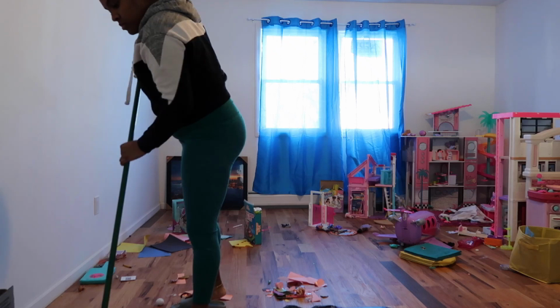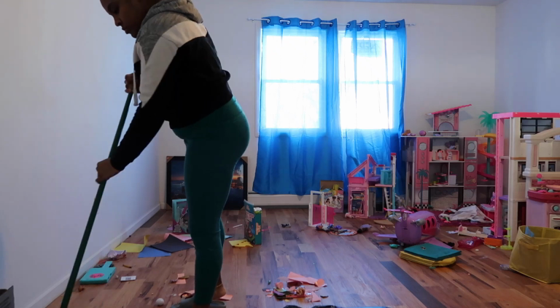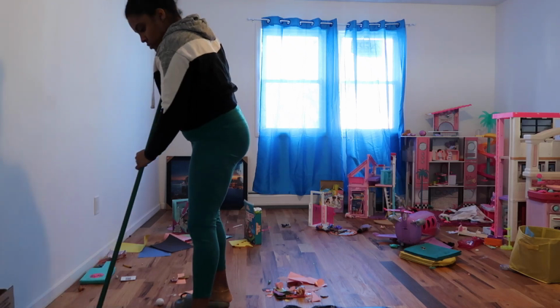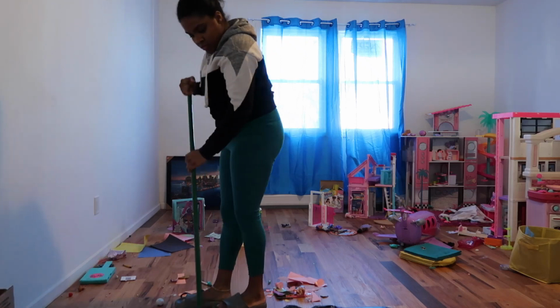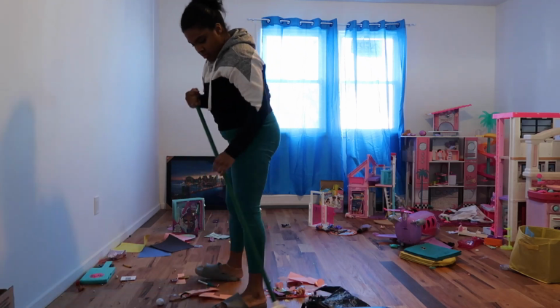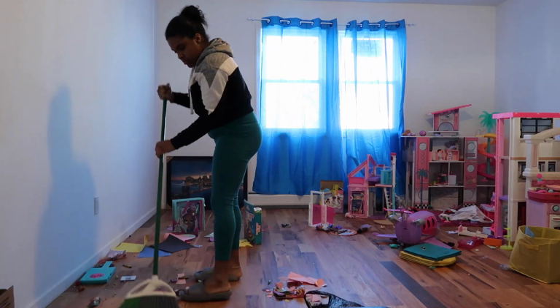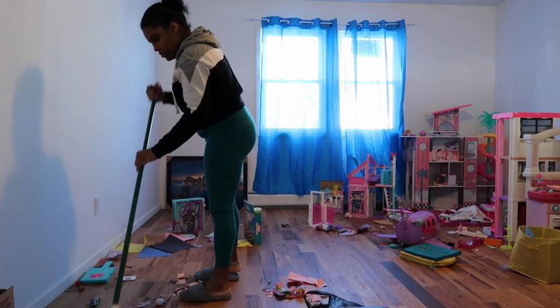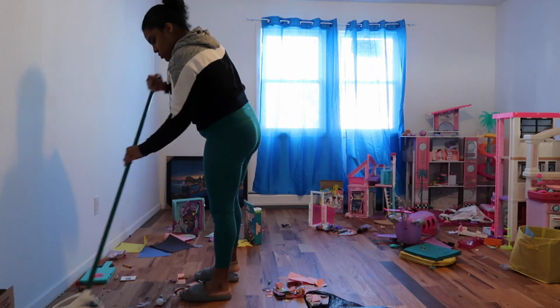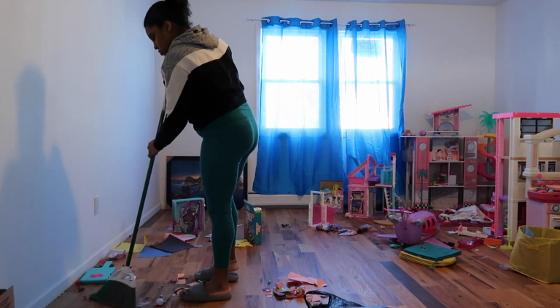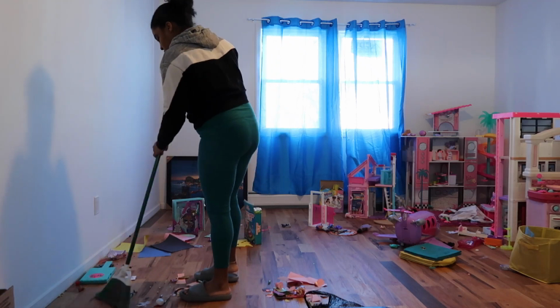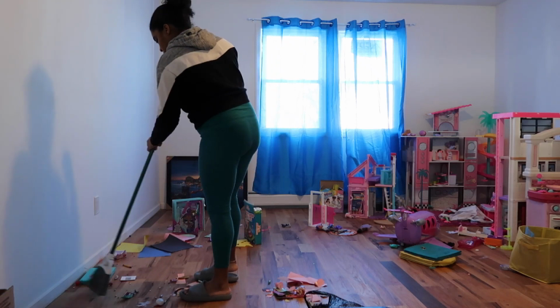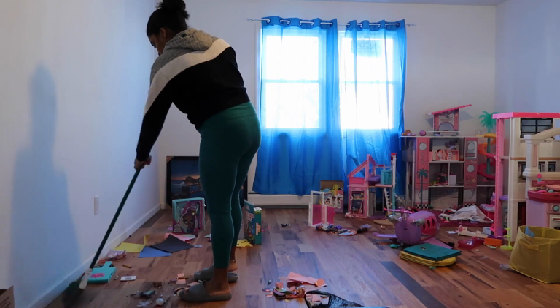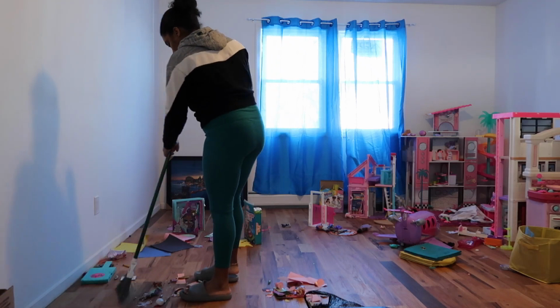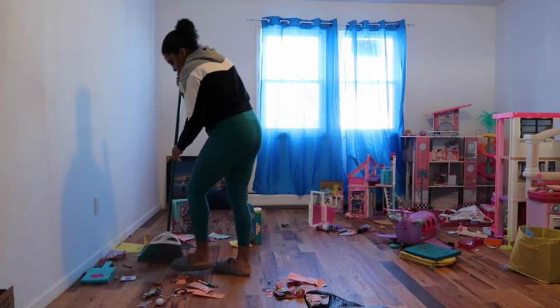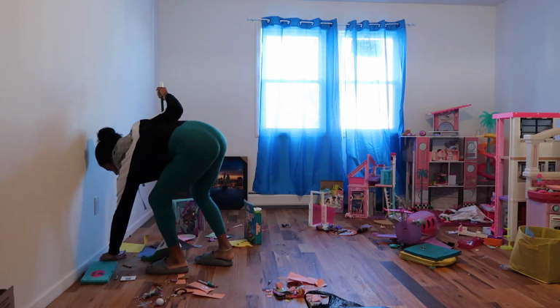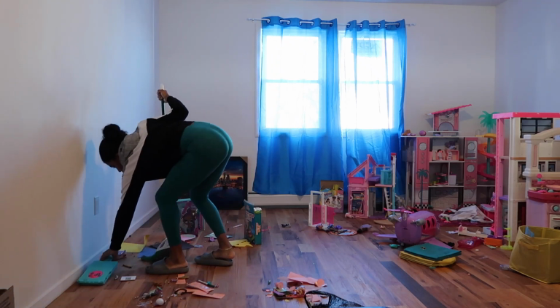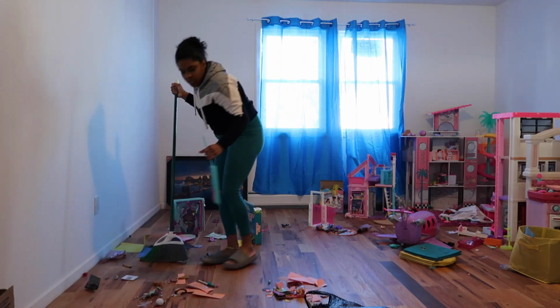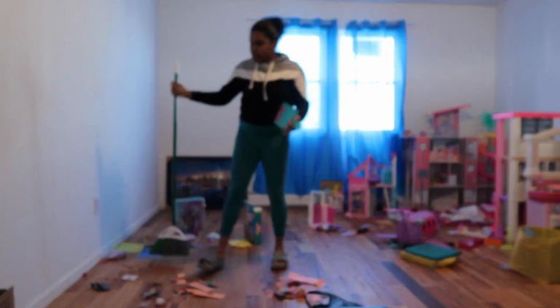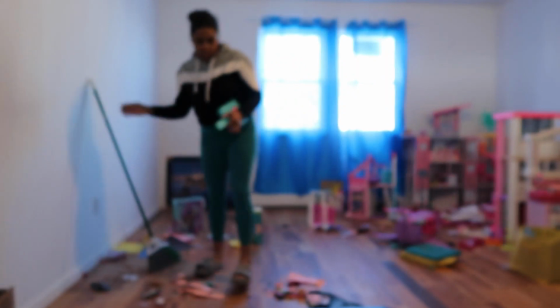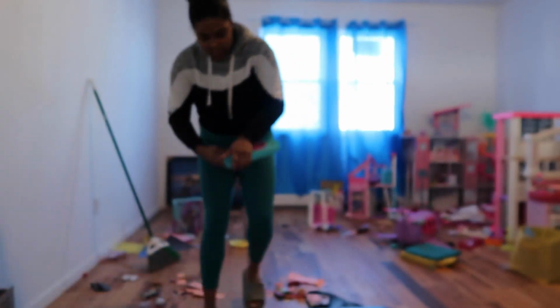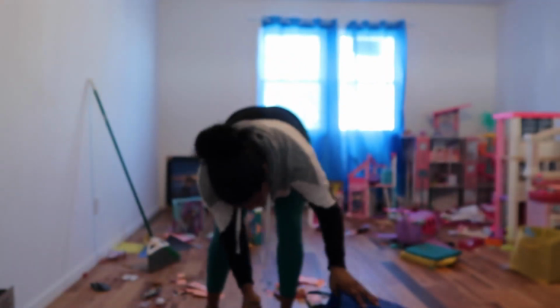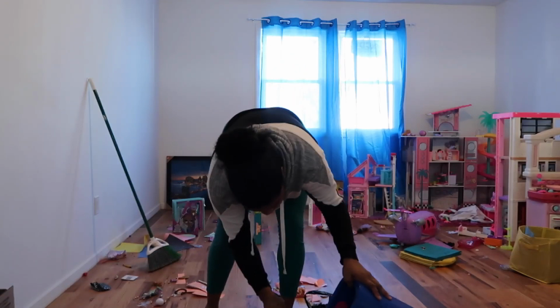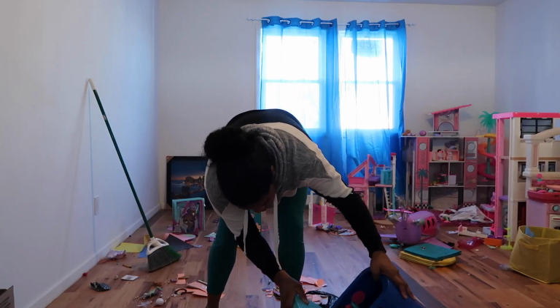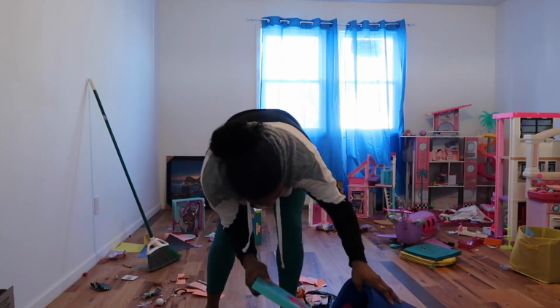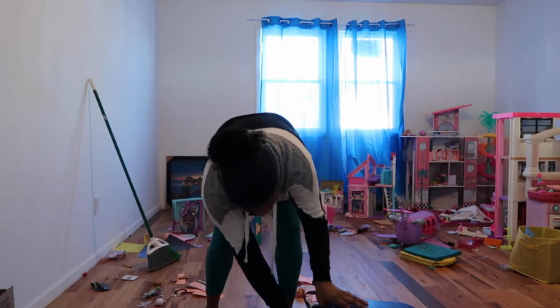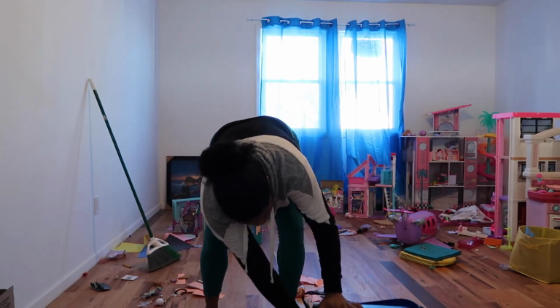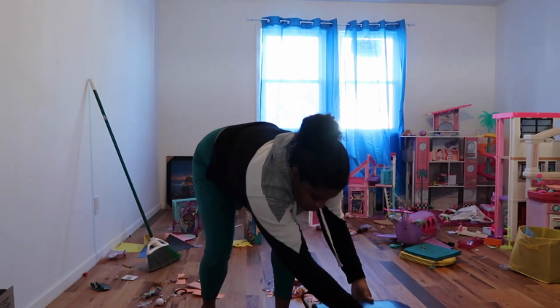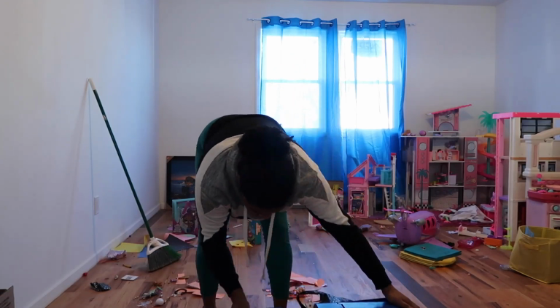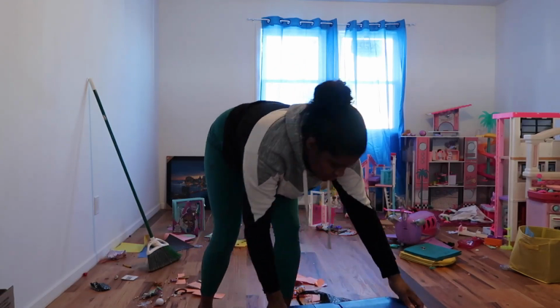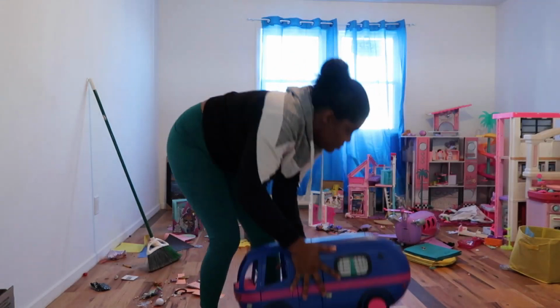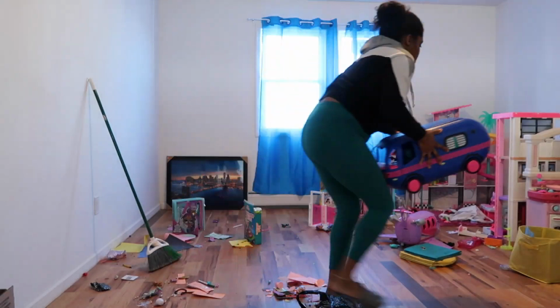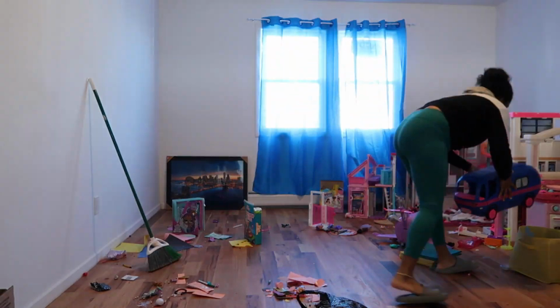Hey guys, welcome. My name is Edith. Today, as you can see, we are cleaning up. We're going to do a clean with me in this playroom.